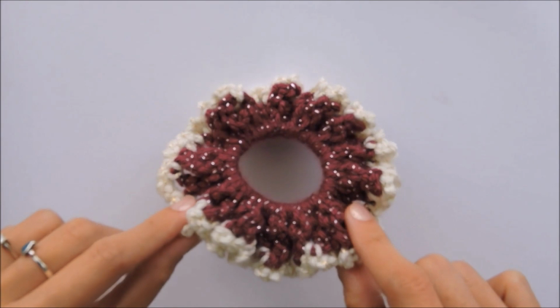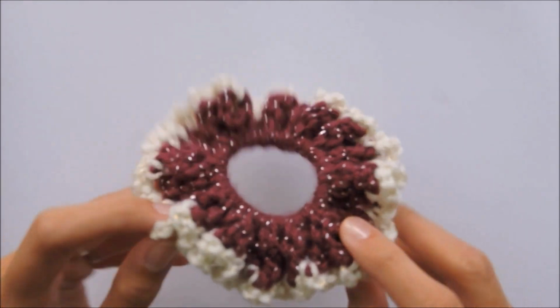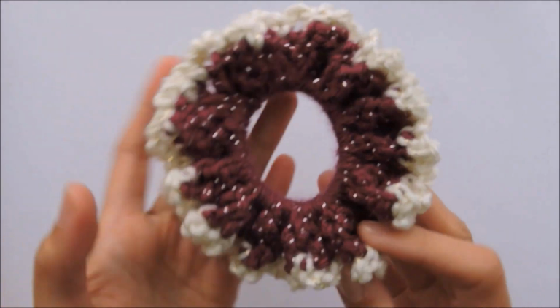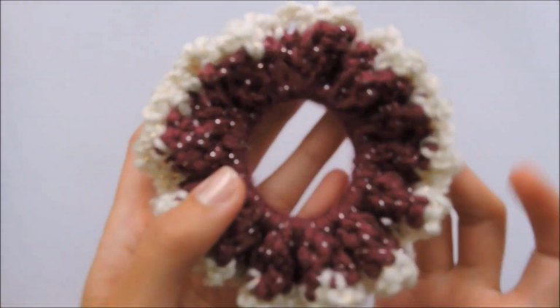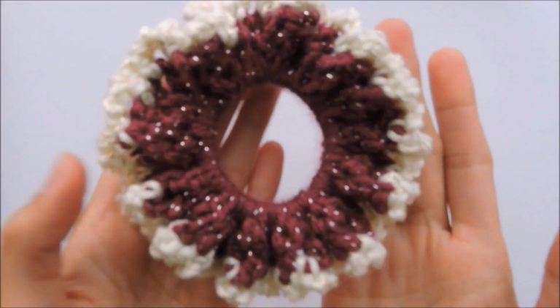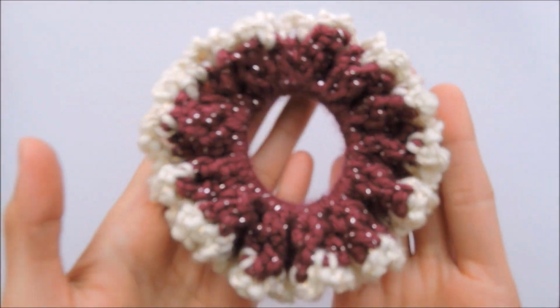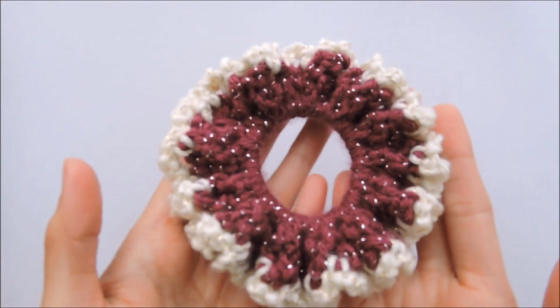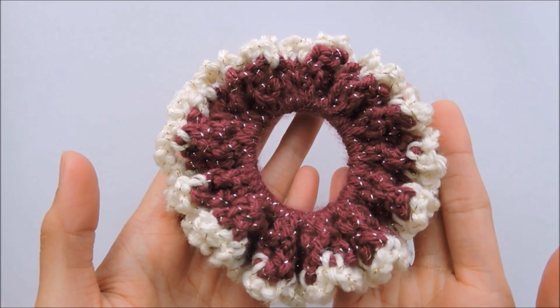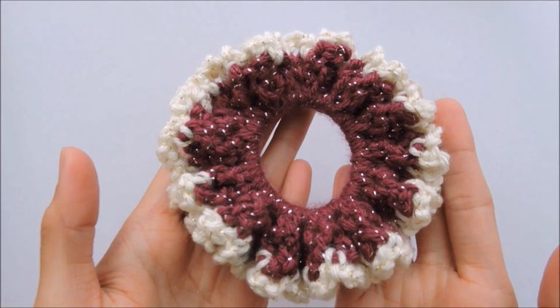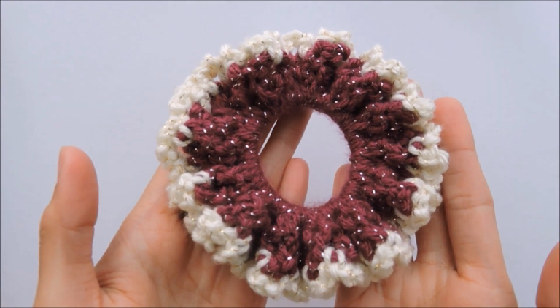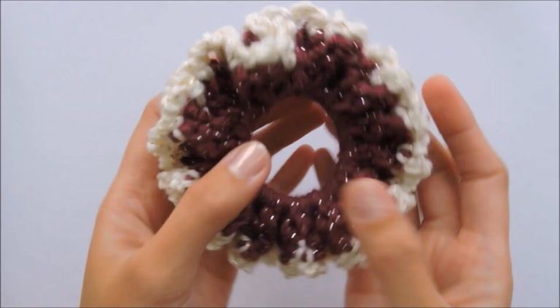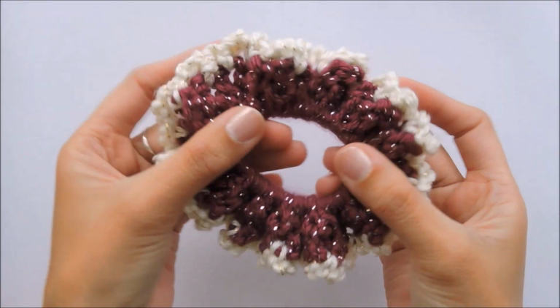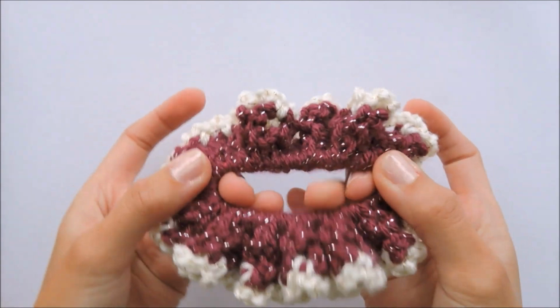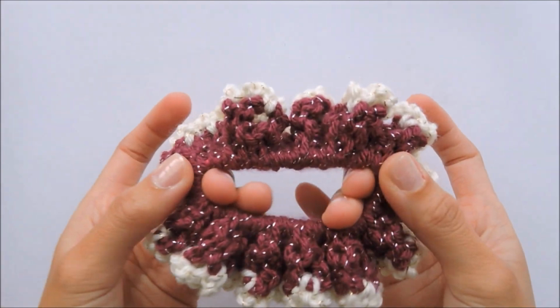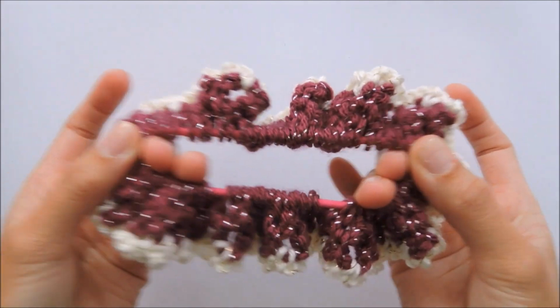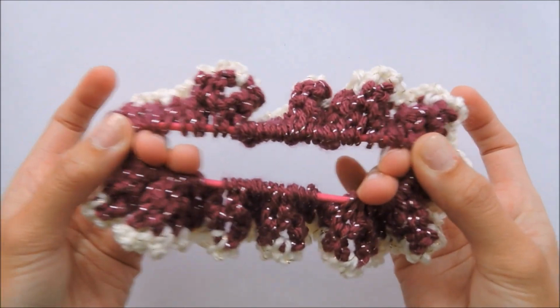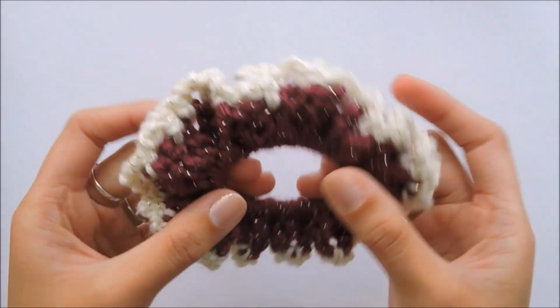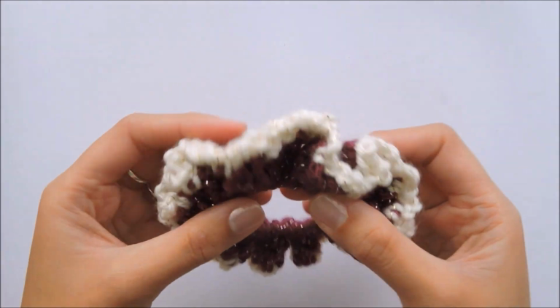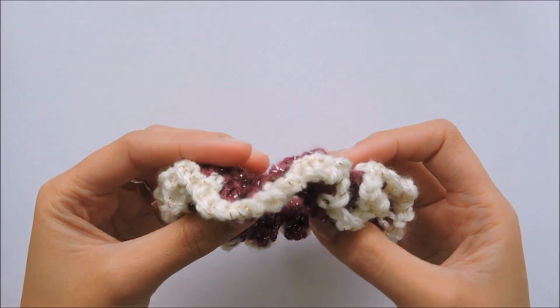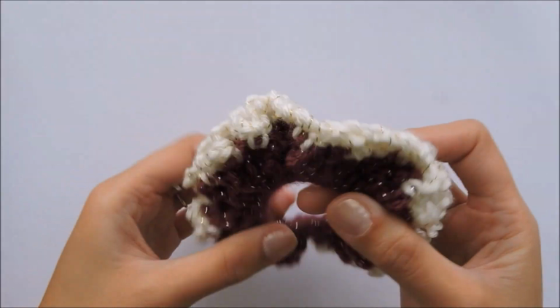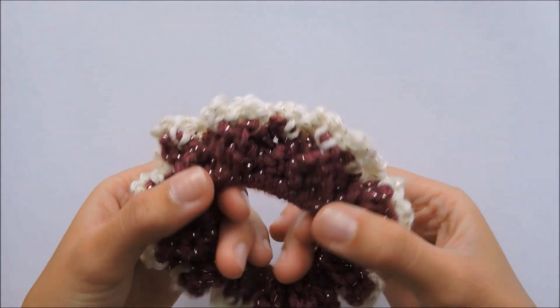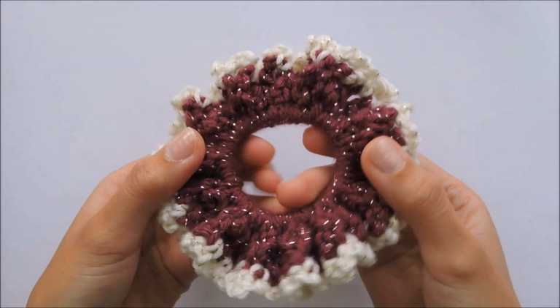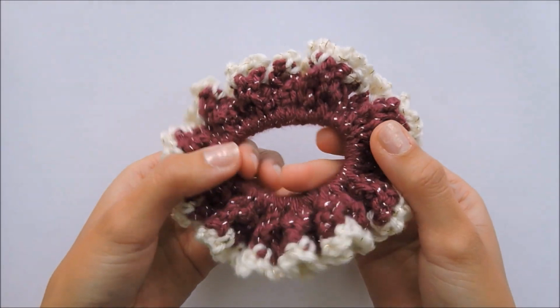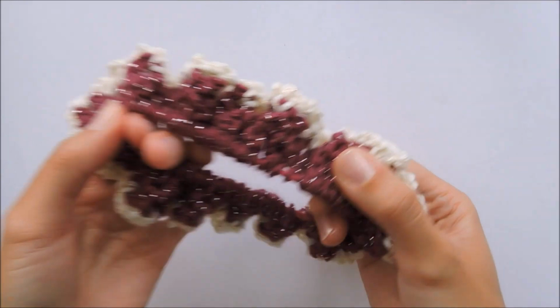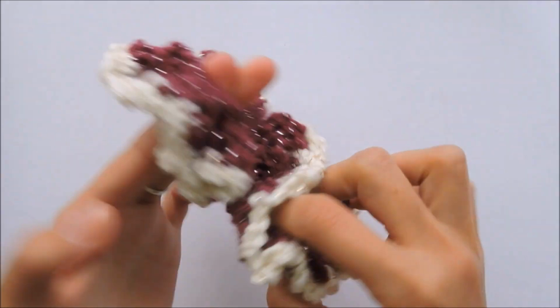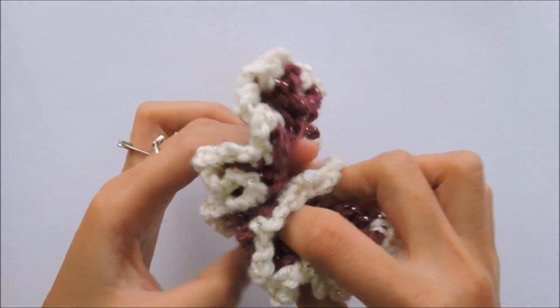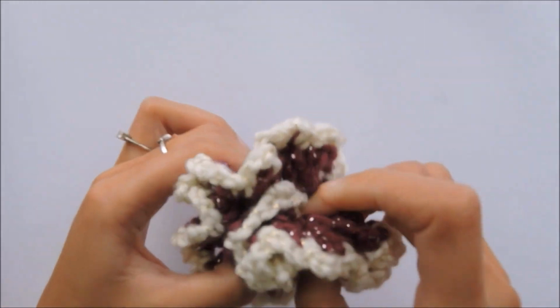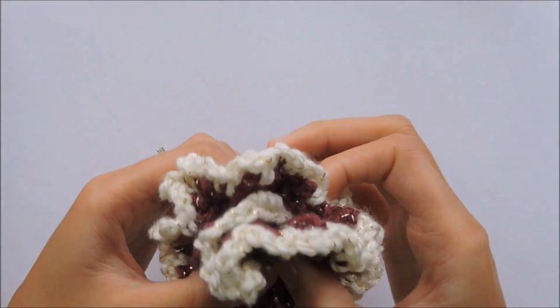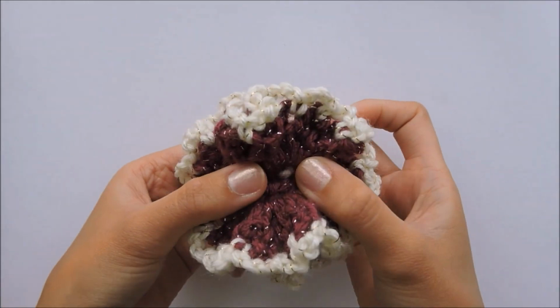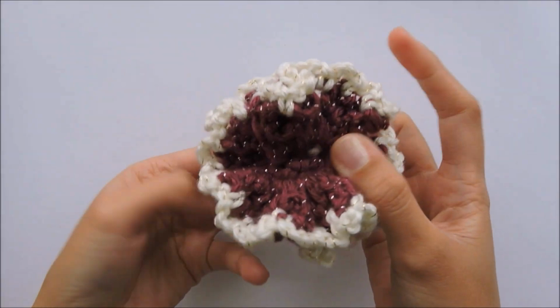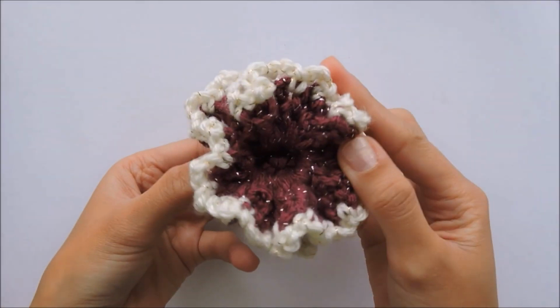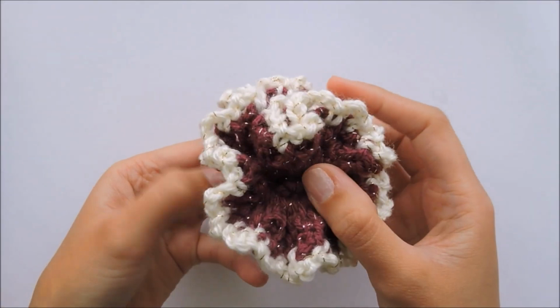Okay, so this is one of the scrunchies that I have already made. It's super cute in person. I also made other colors to match with my daughter's outfits, you know.